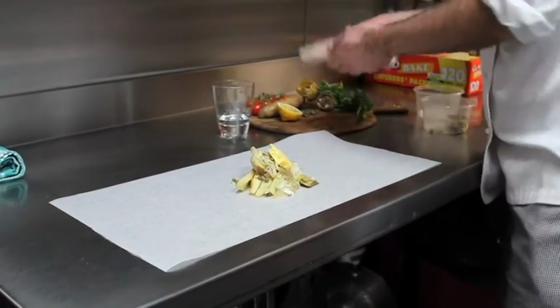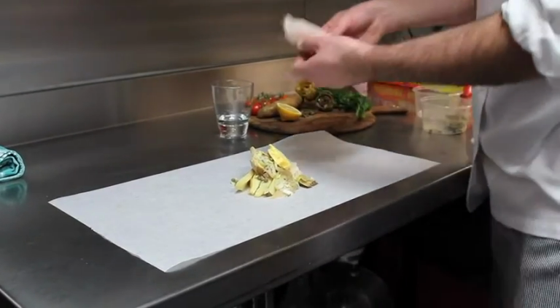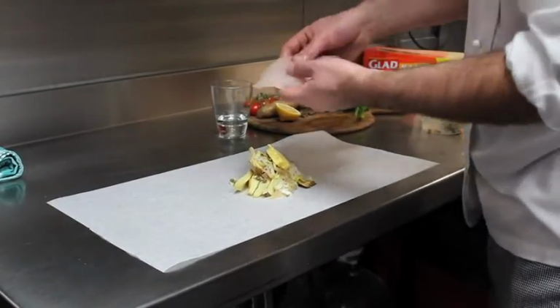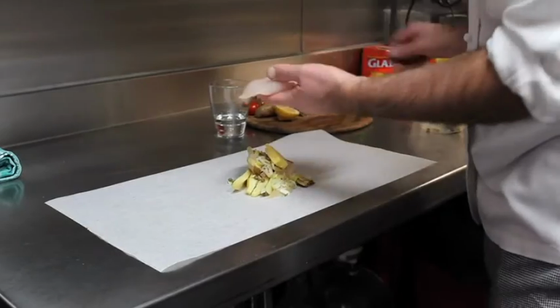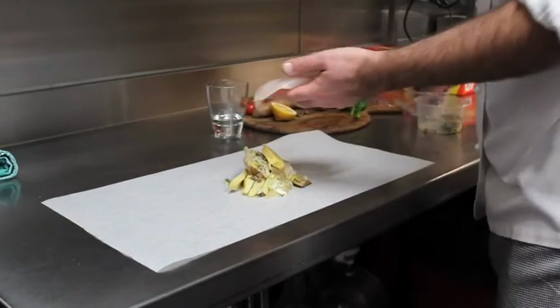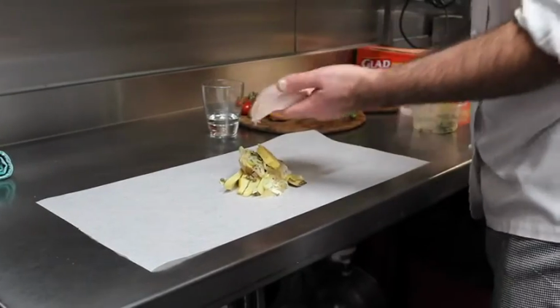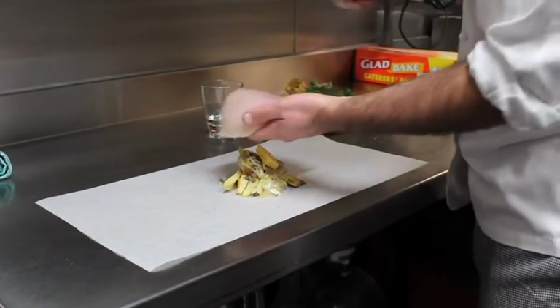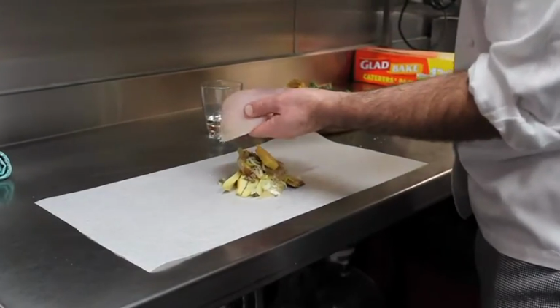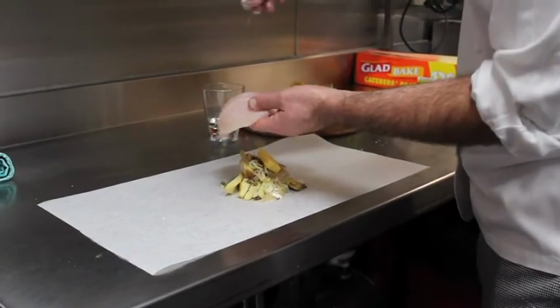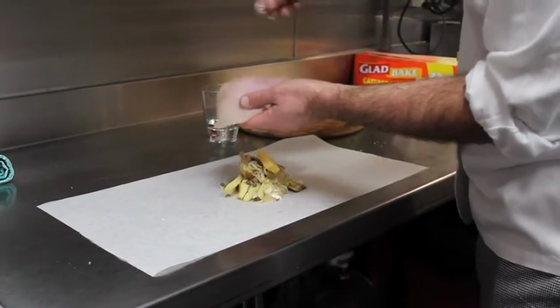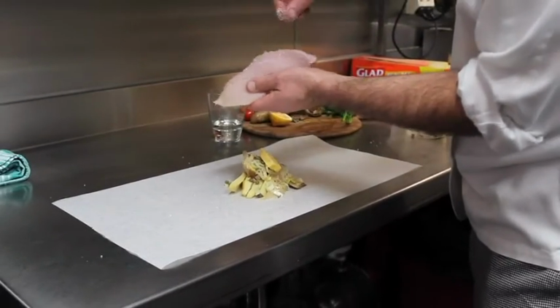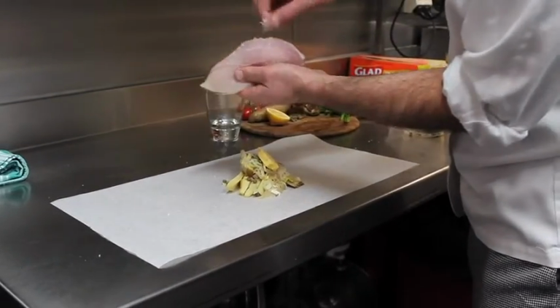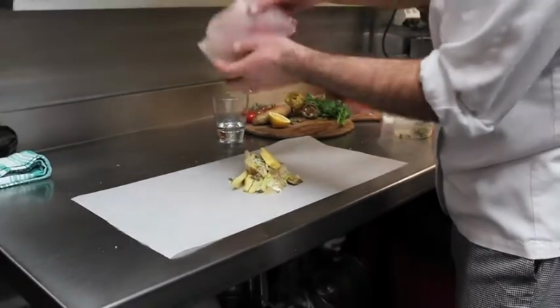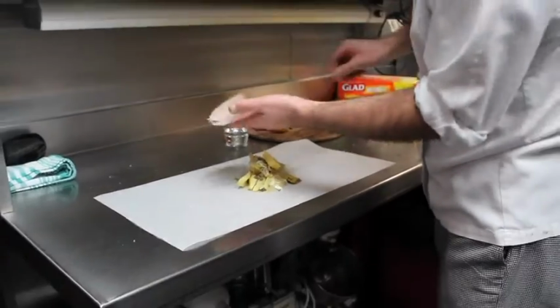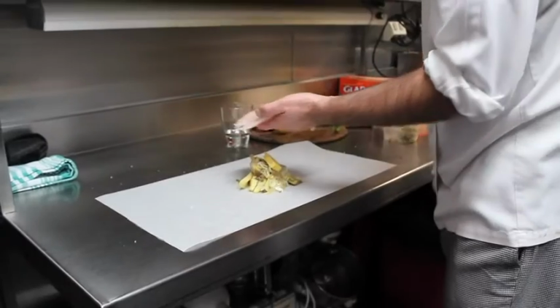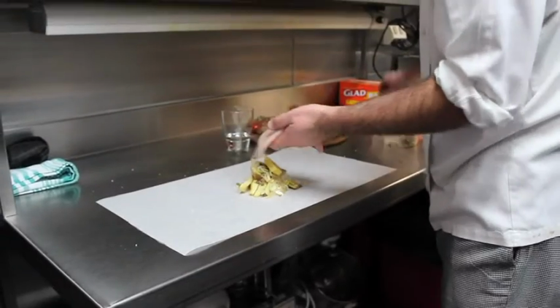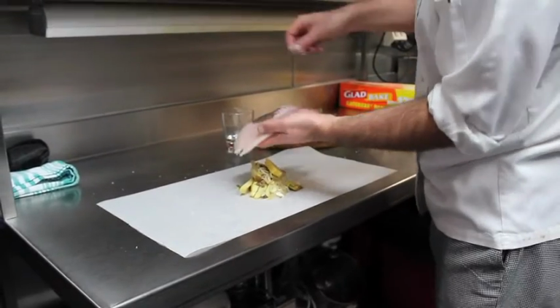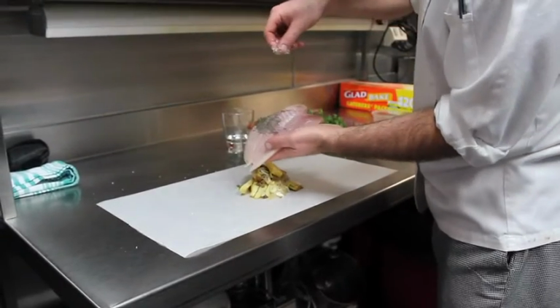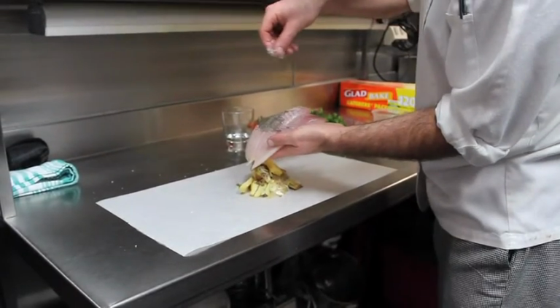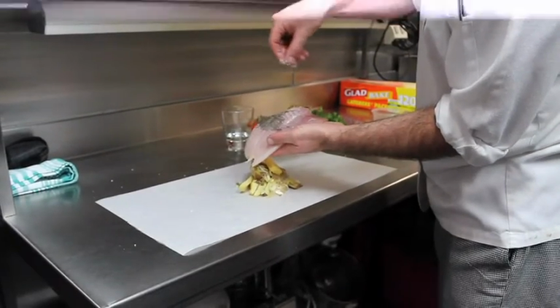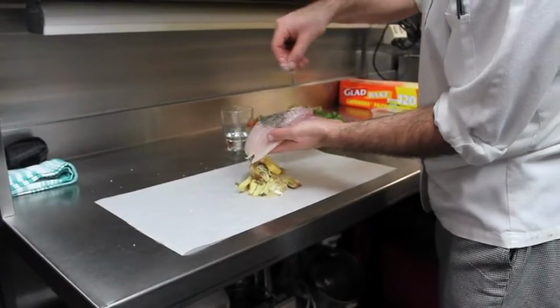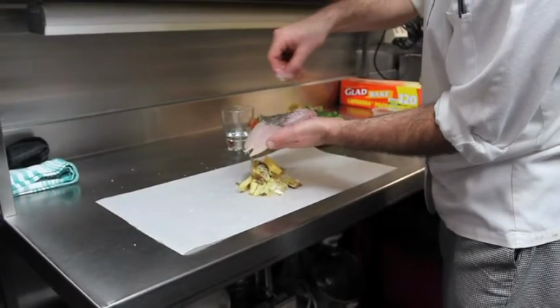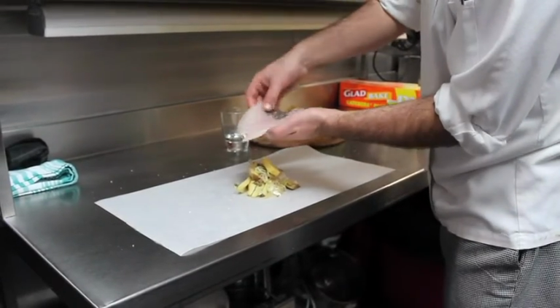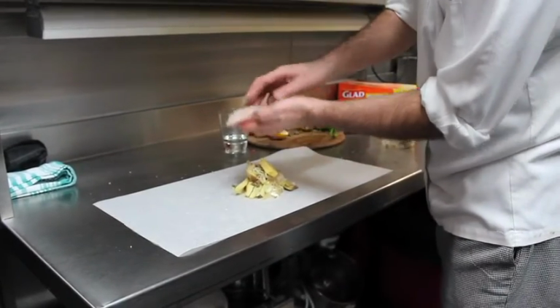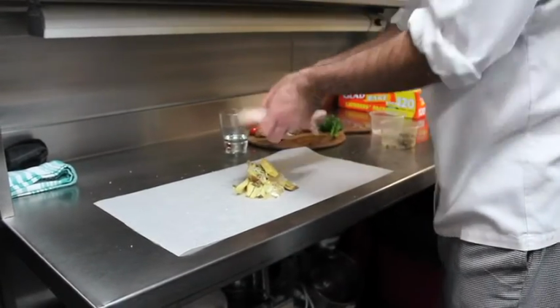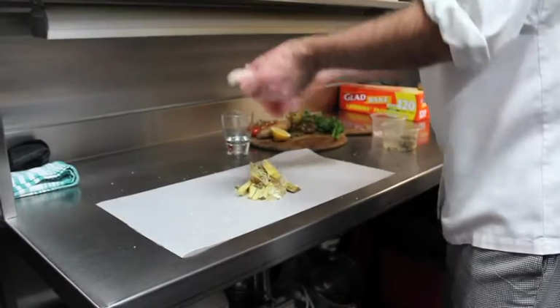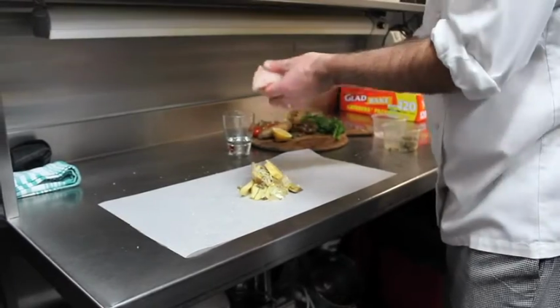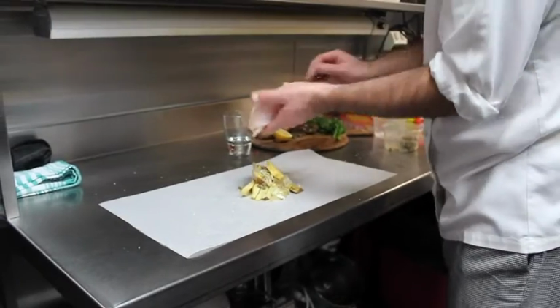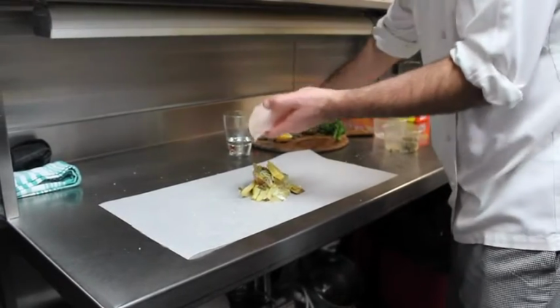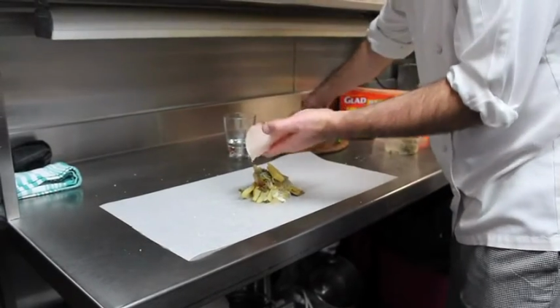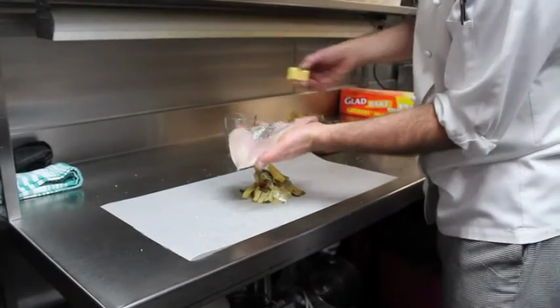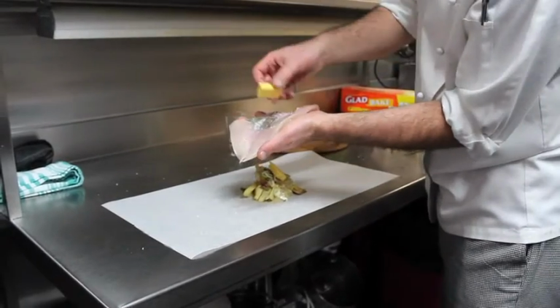When we put the fish, it's very important to season the fish as well, and we fold the fish with more butter.